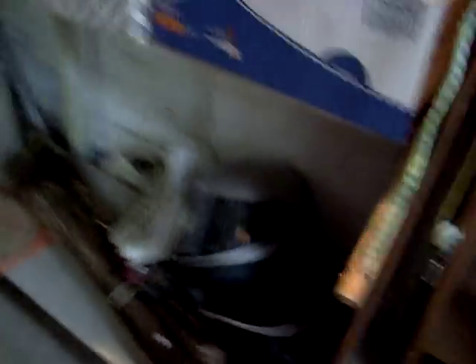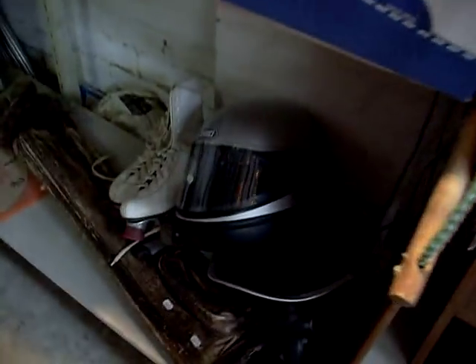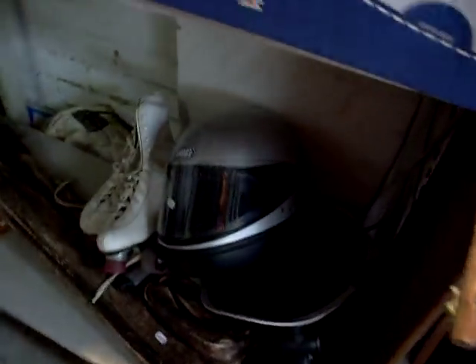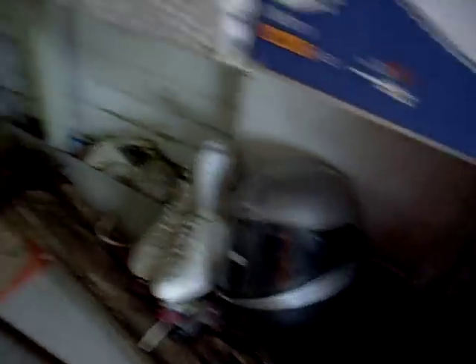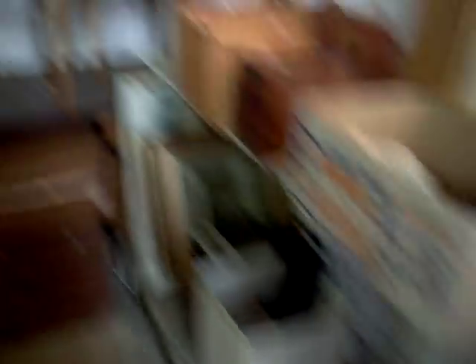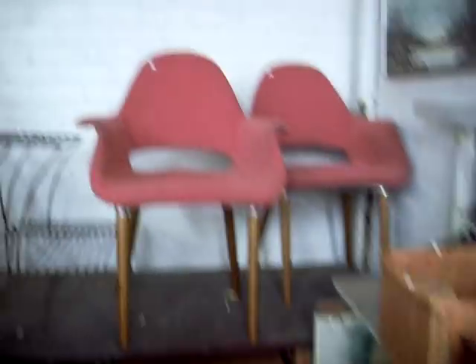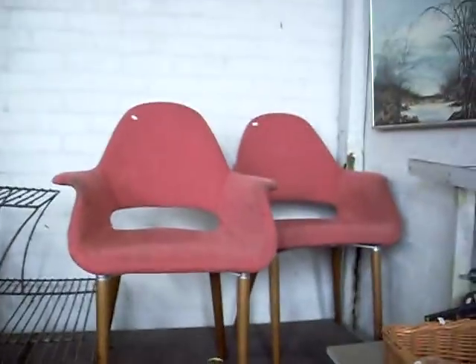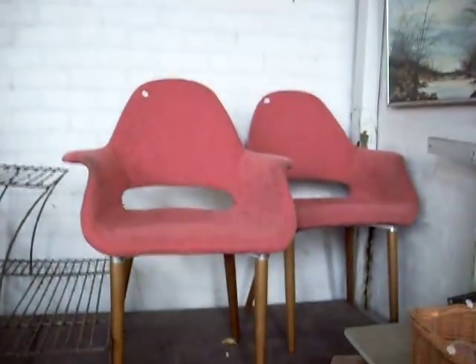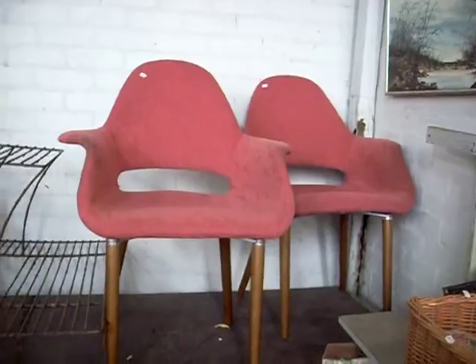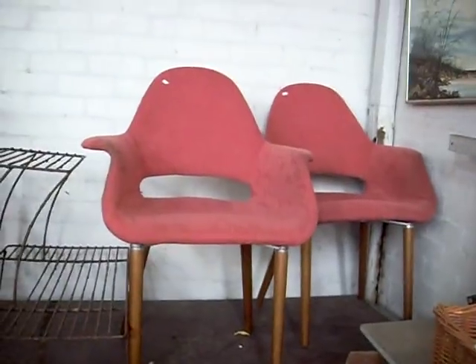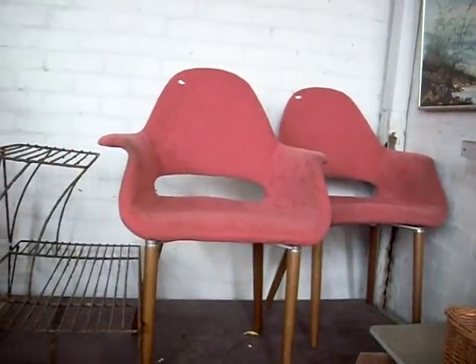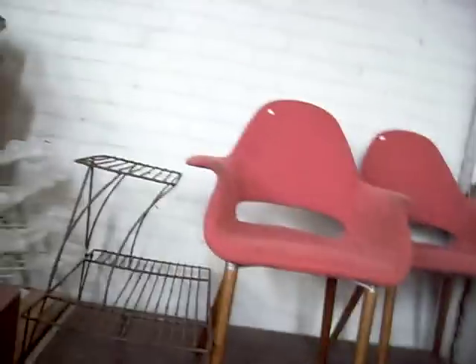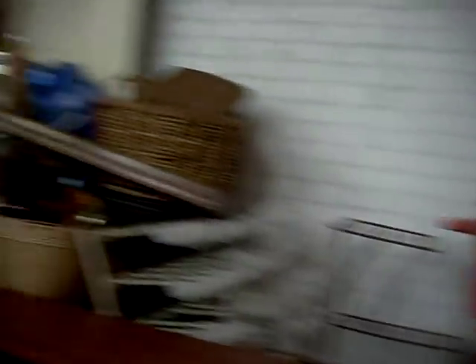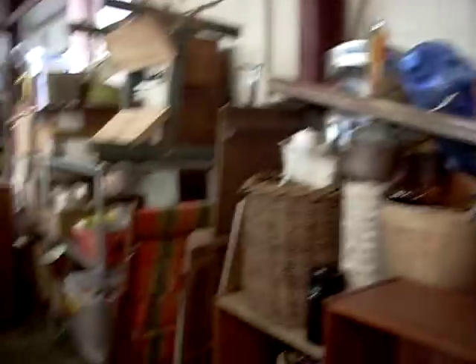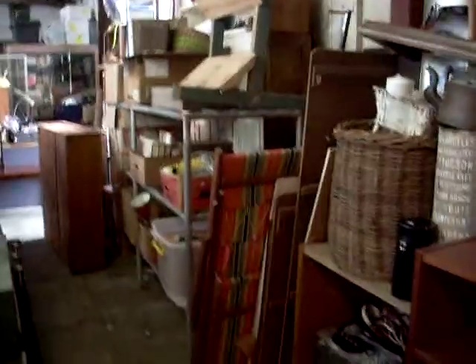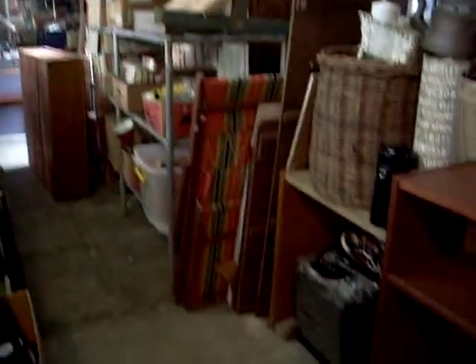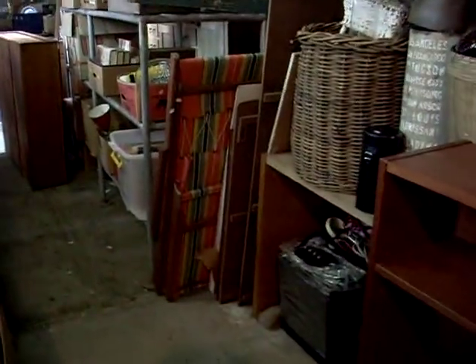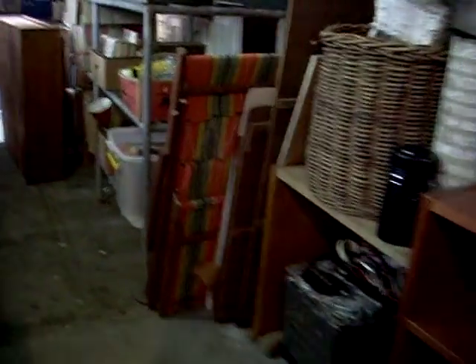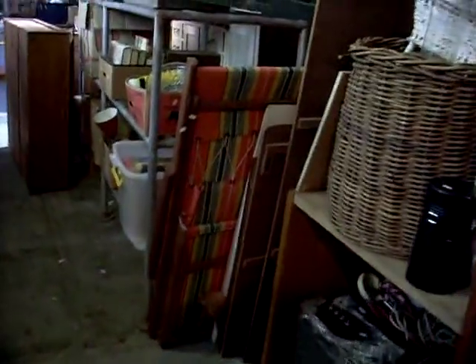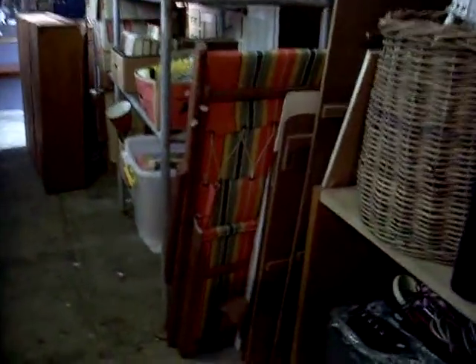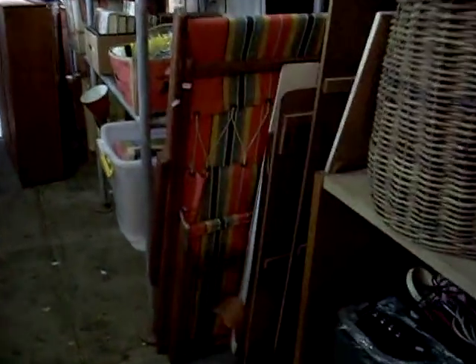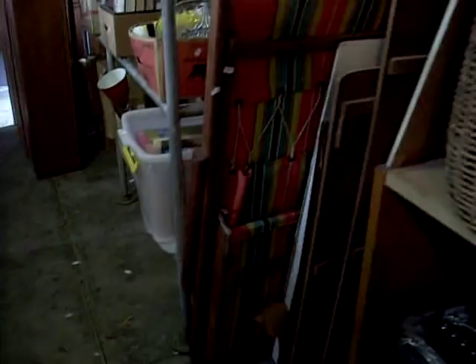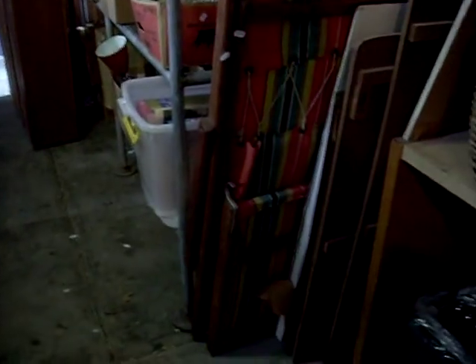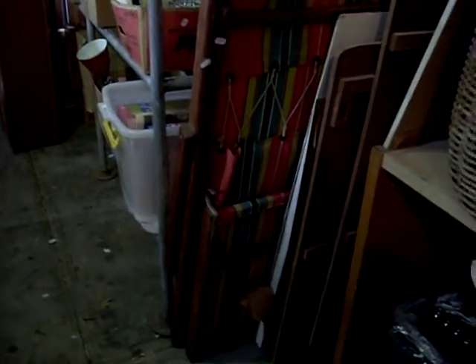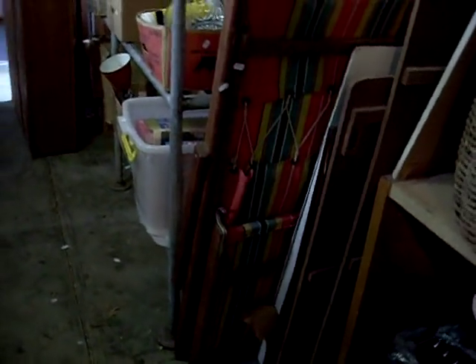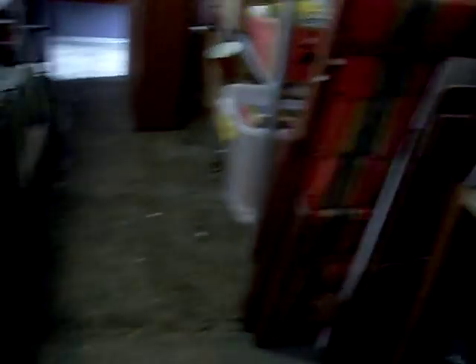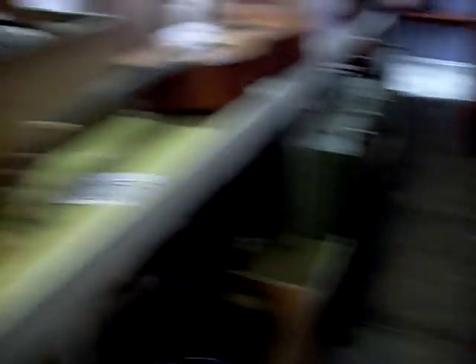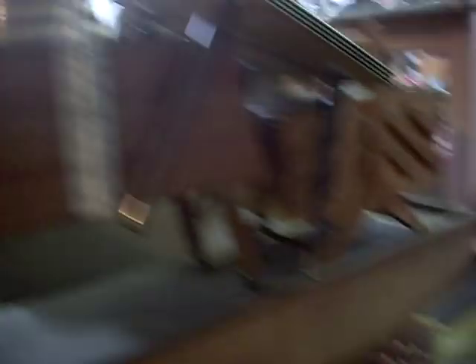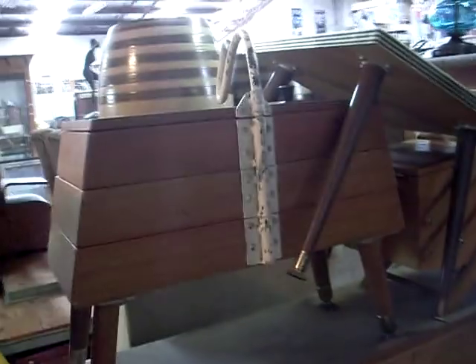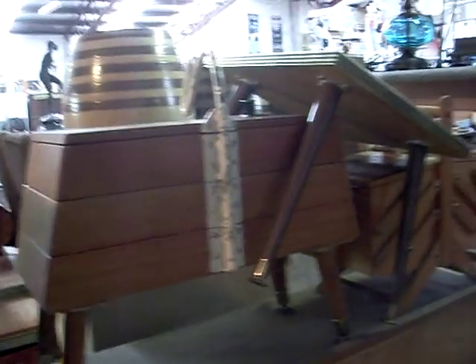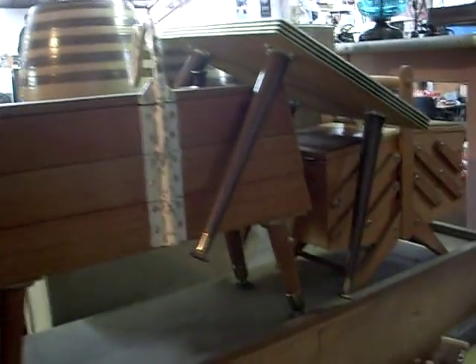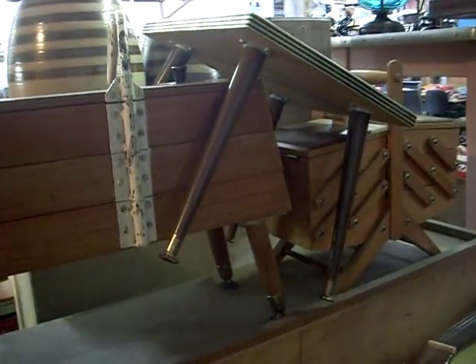Sporting gear. Cool sort of retro style chairs. A little stripey canvas deck chair — it's got the little foot rest to go on it as well. Some nice little expandable sewing boxes.